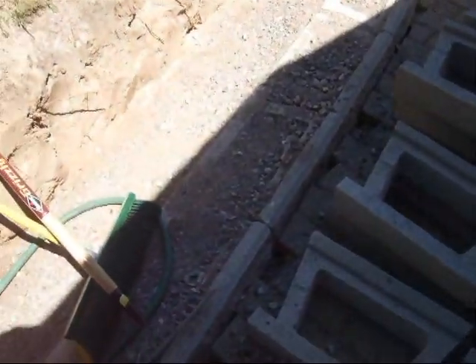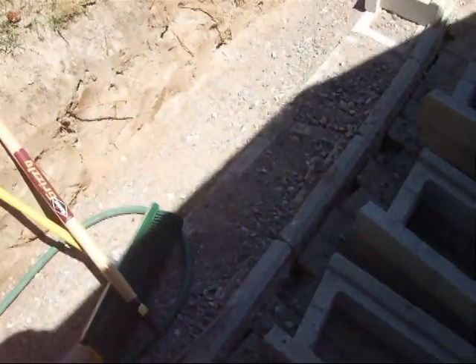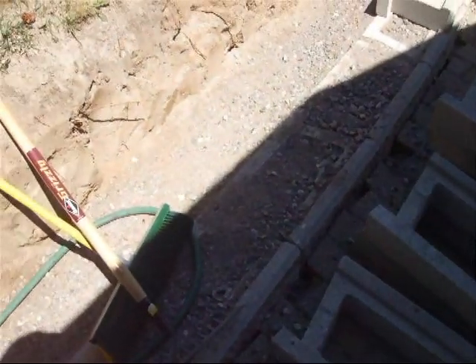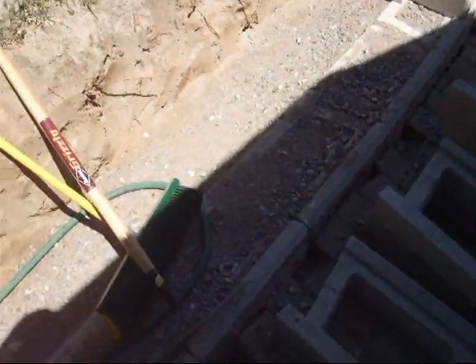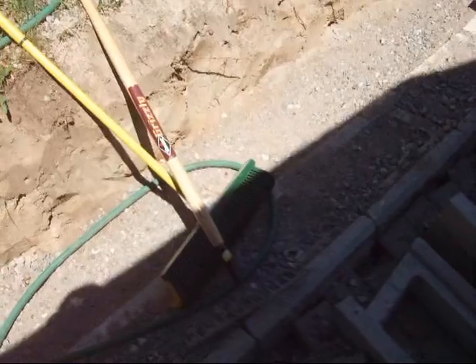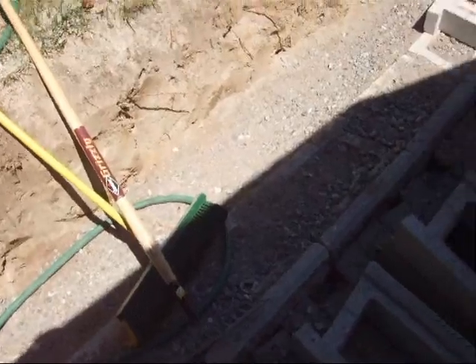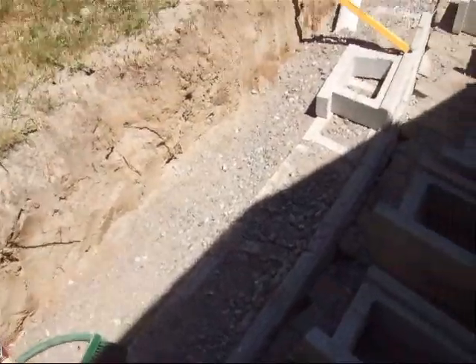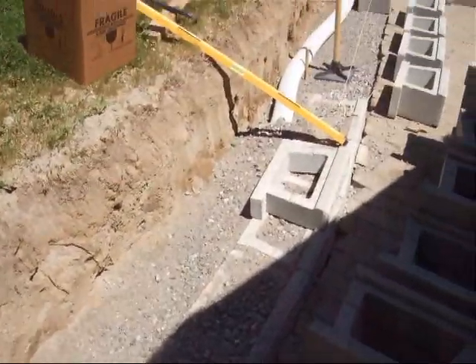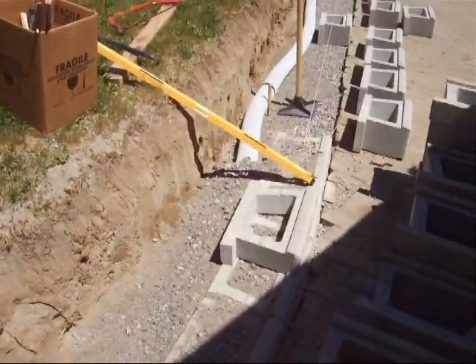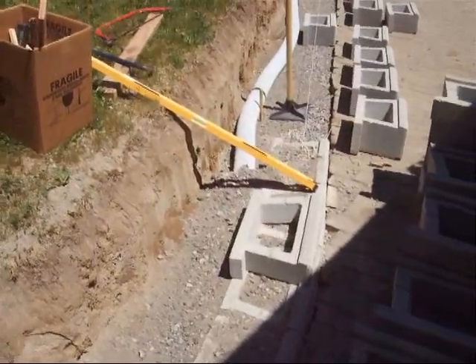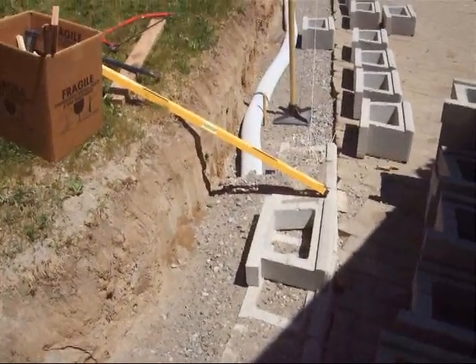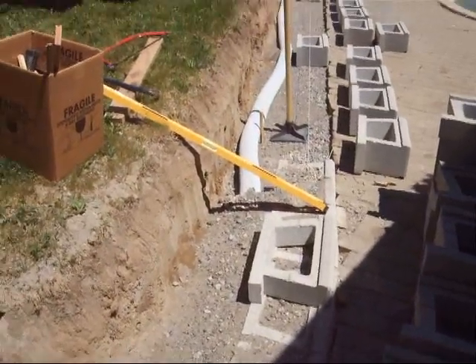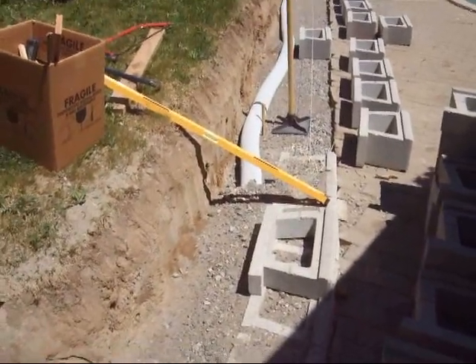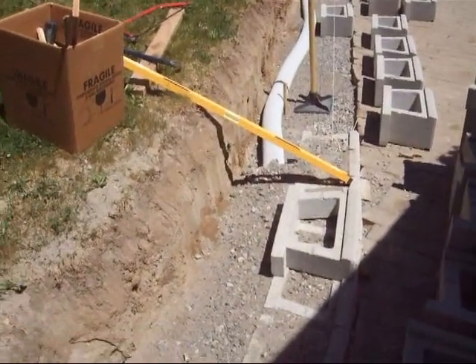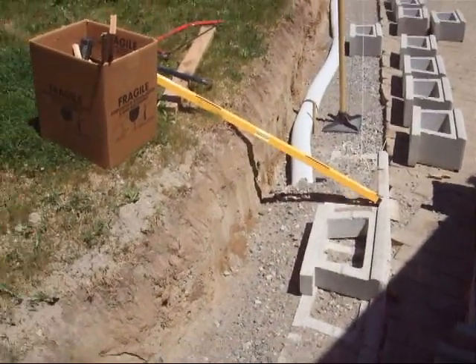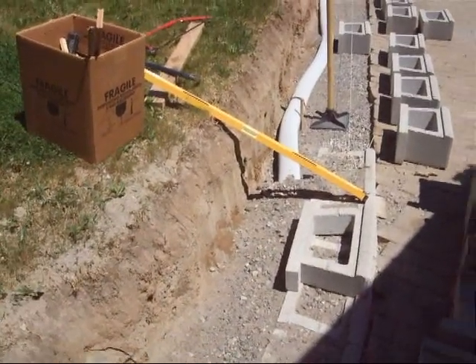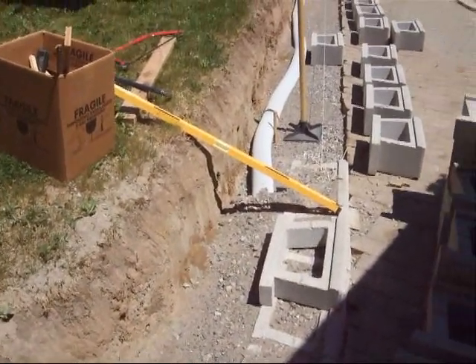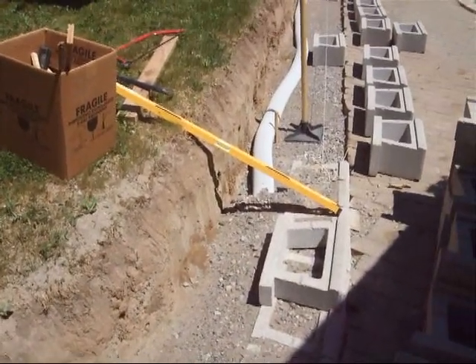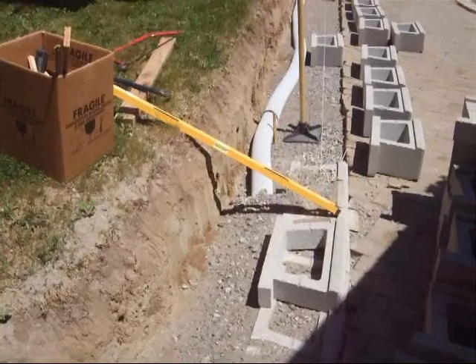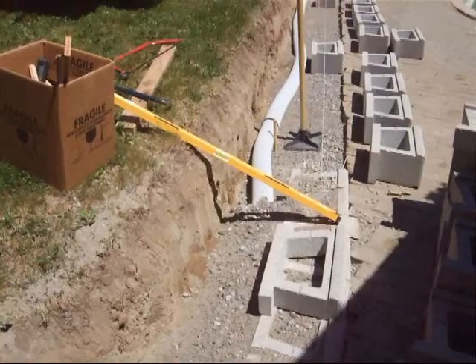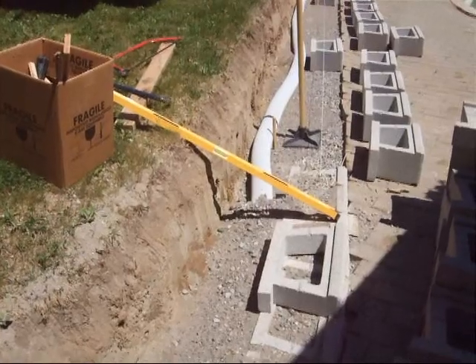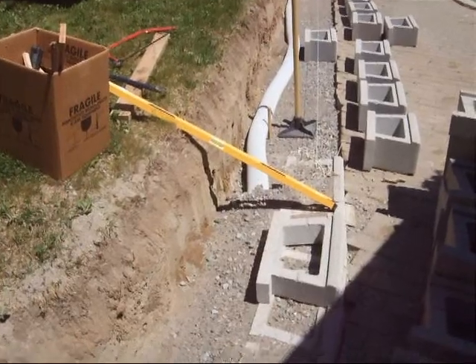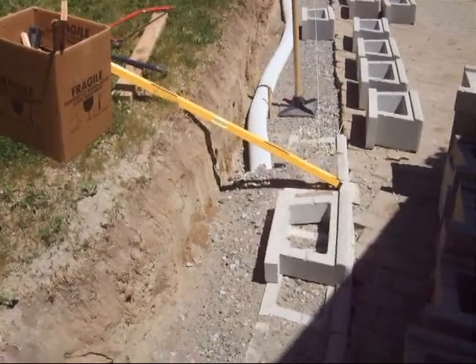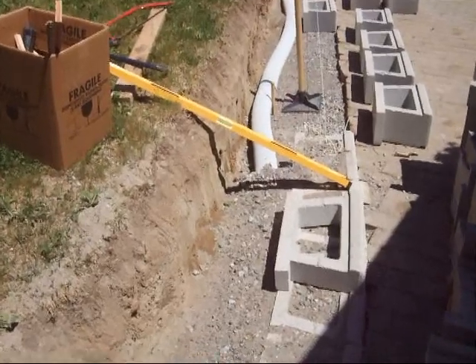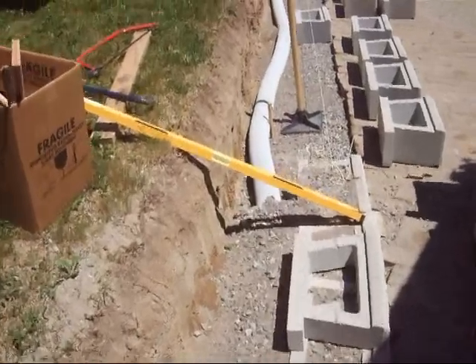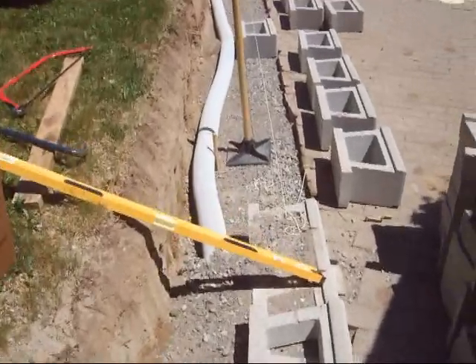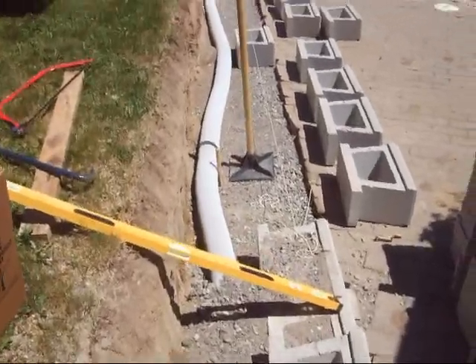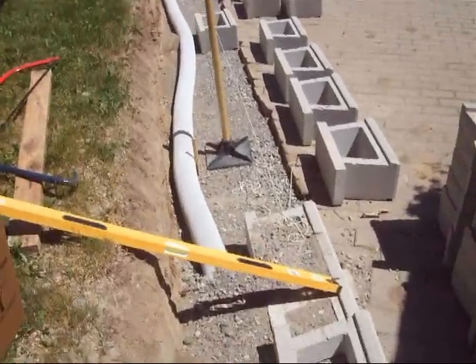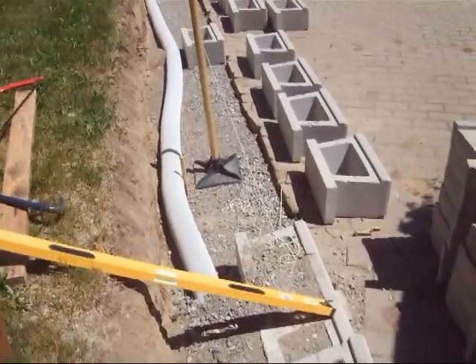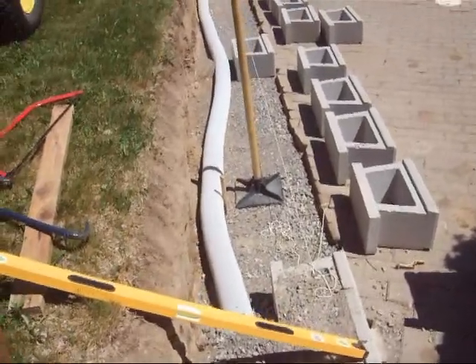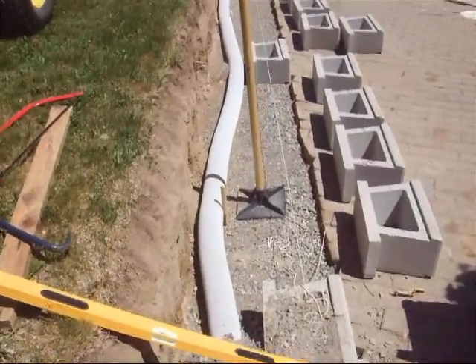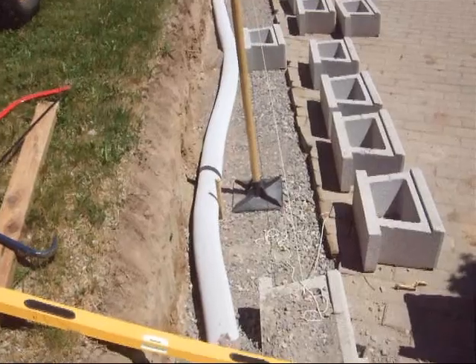You fill in the holes in the block with gravel, and you fill in behind the block with gravel, then you tamp that down, and then you go on to the next course. Of course, you alternate your block.